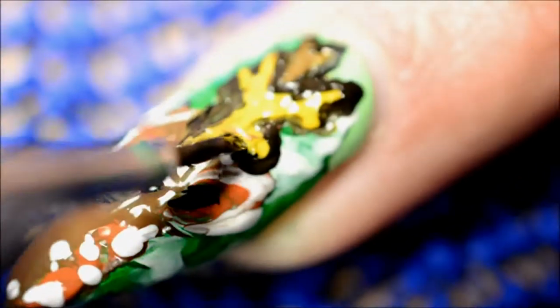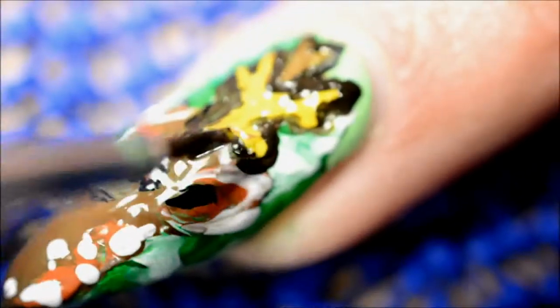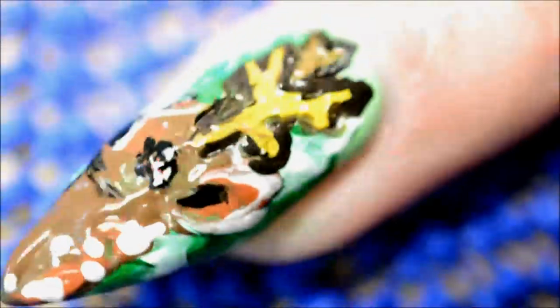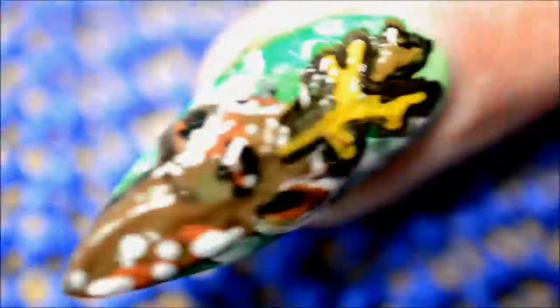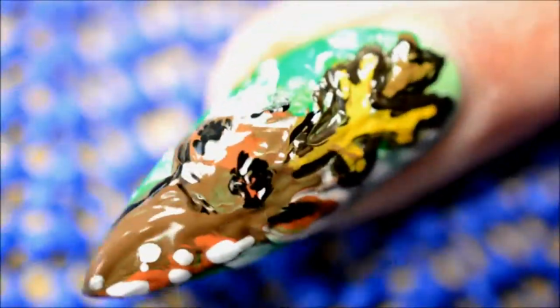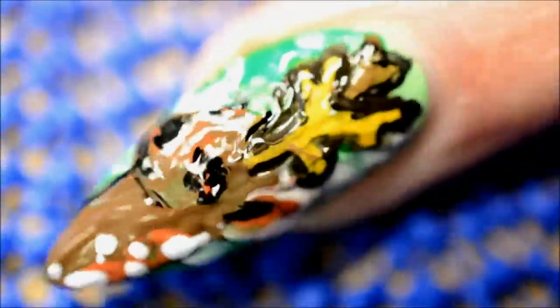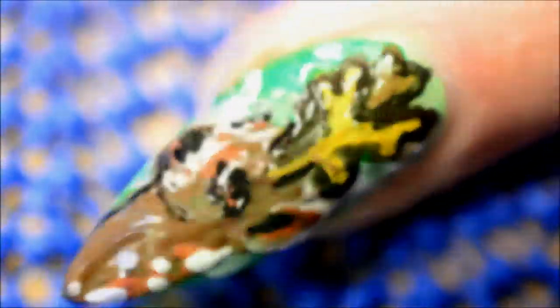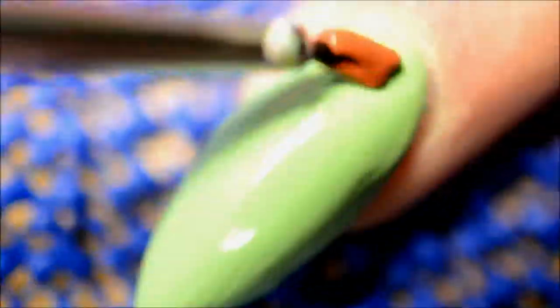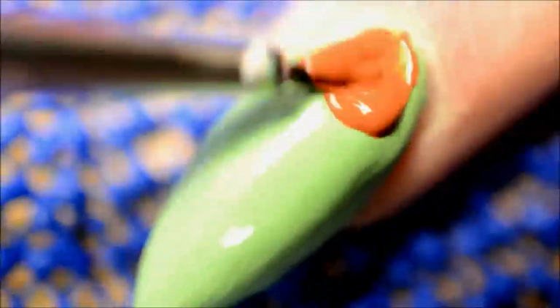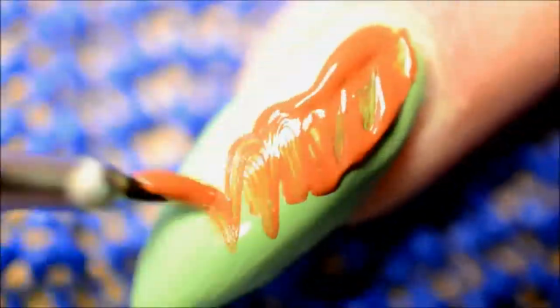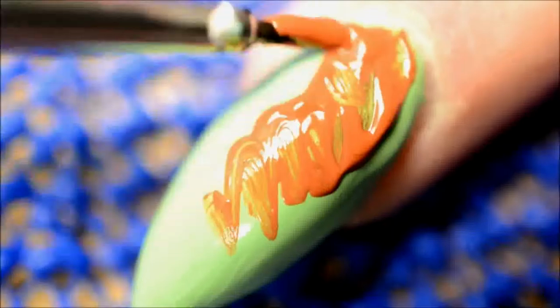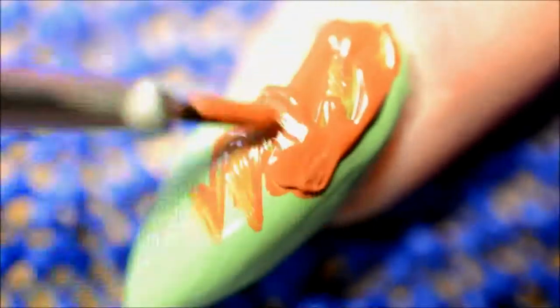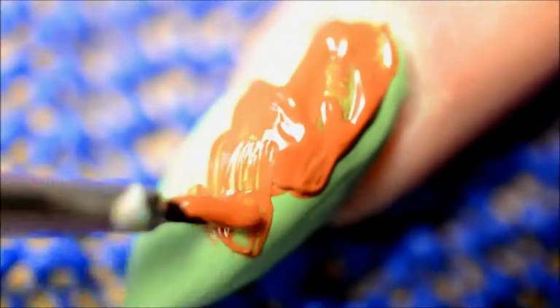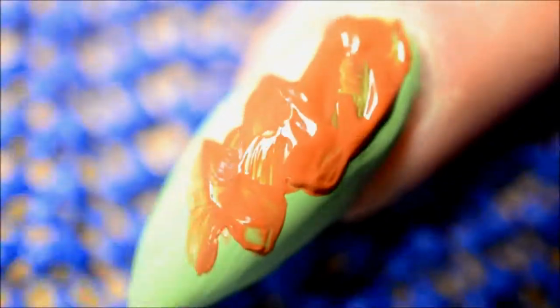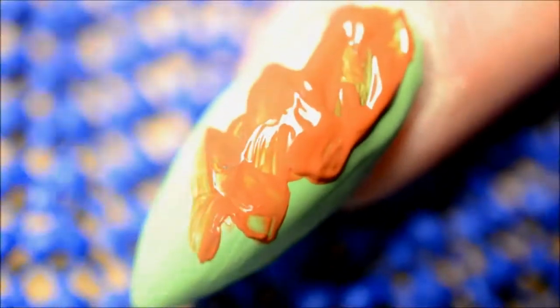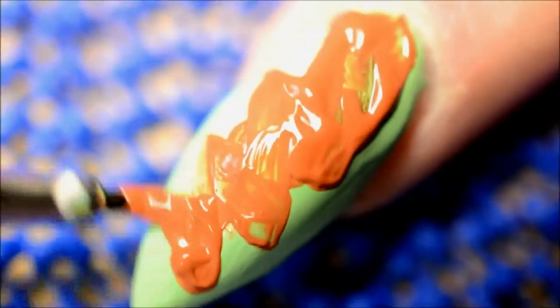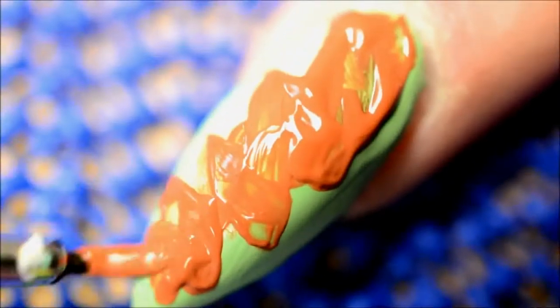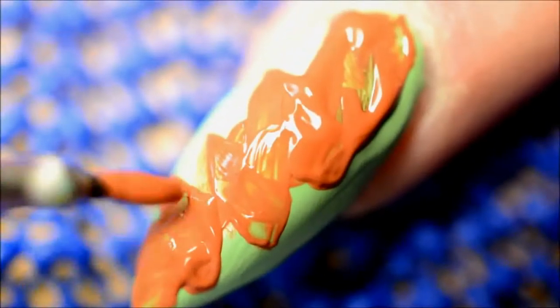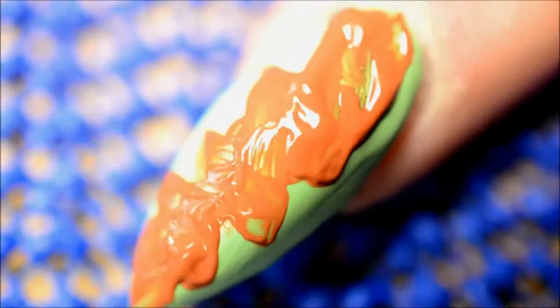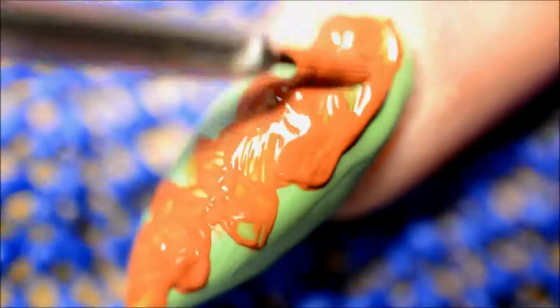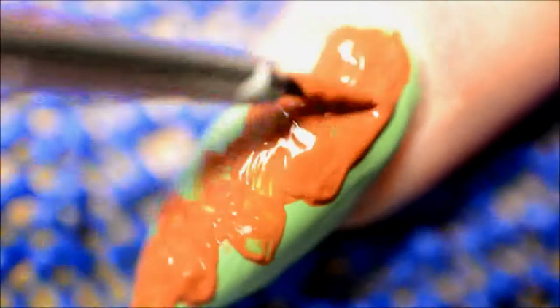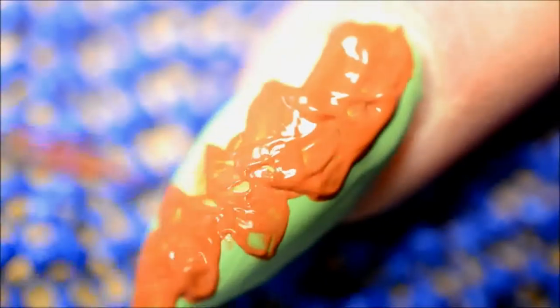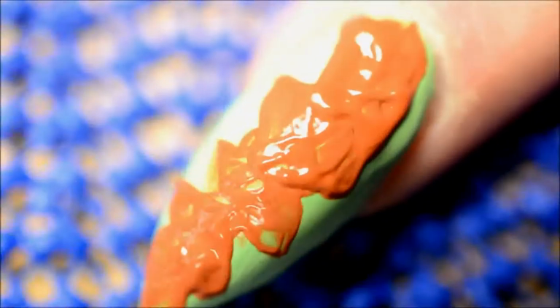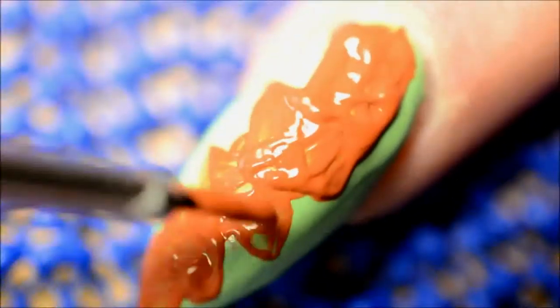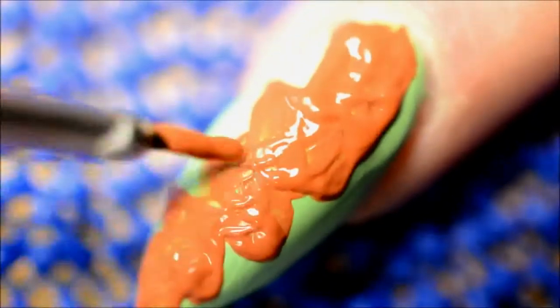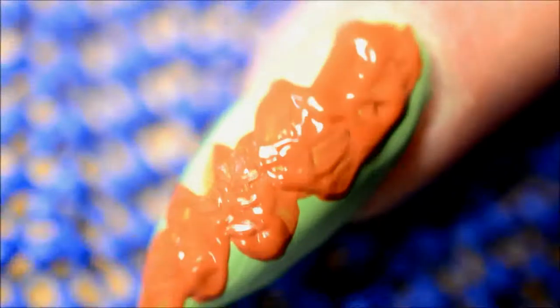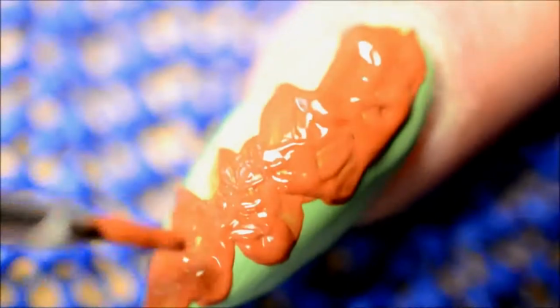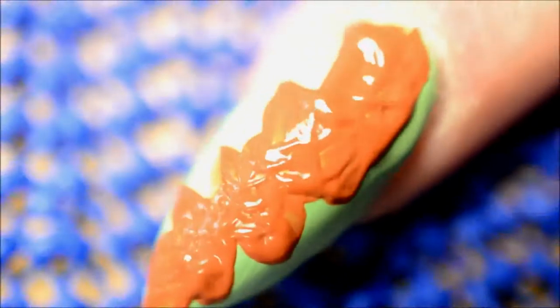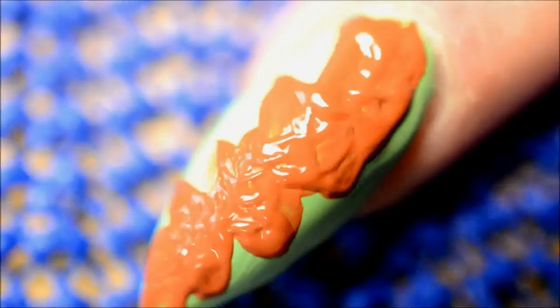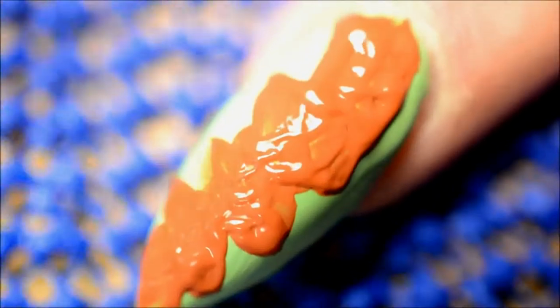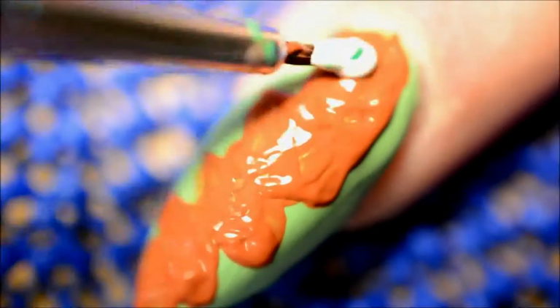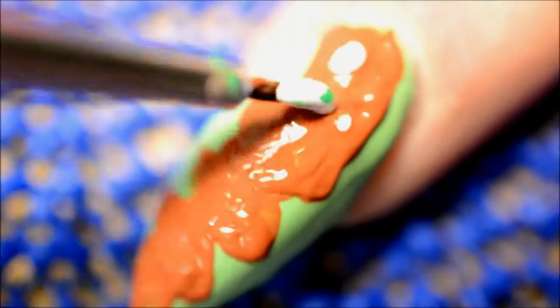One thing that's very nice about wet acrylic paint: as long as it's wet, if you wipe off your brush you can just squeeze it and push it around a little bit to fix some tiny mistakes. It's very useful.